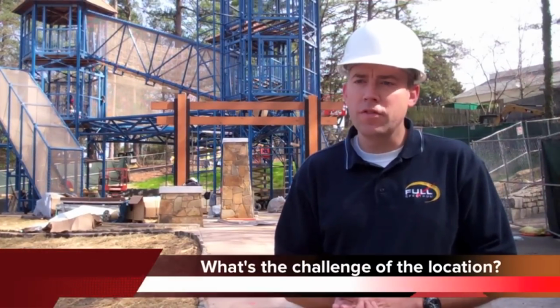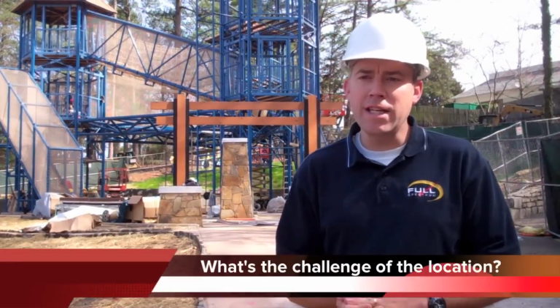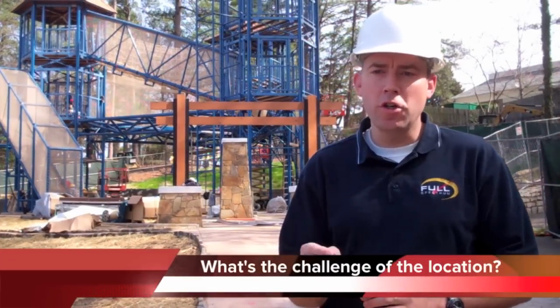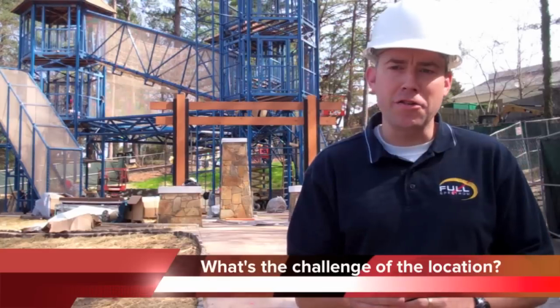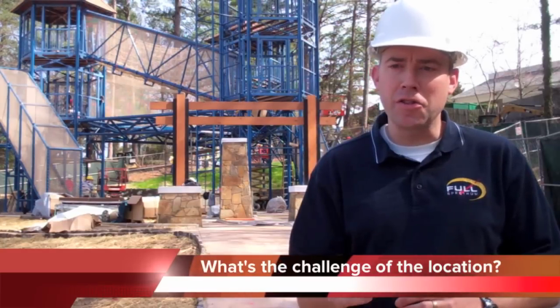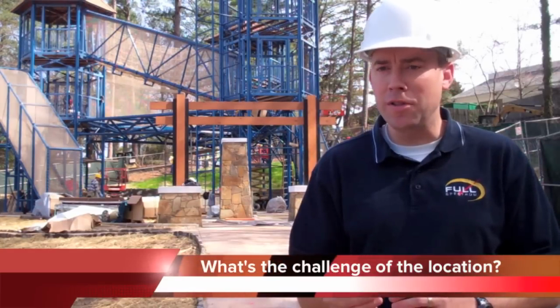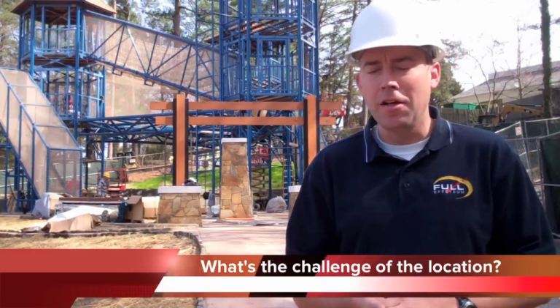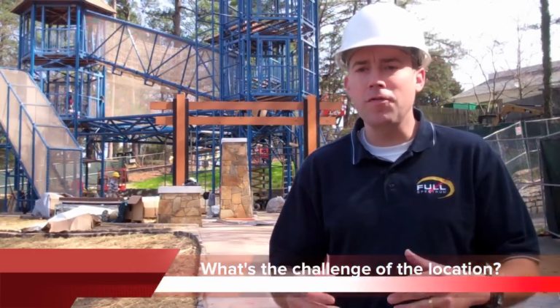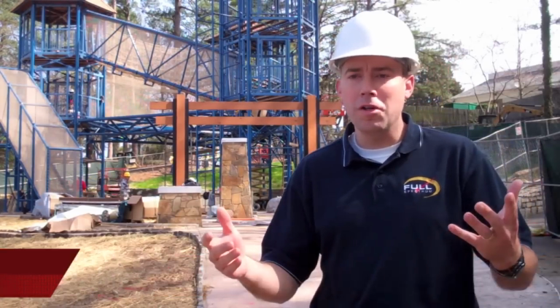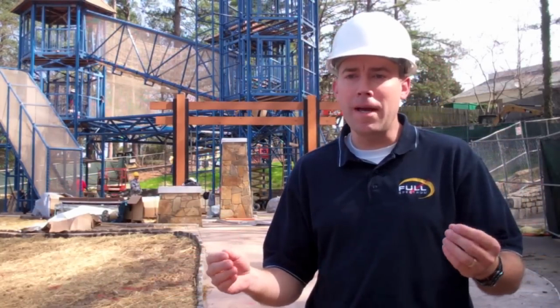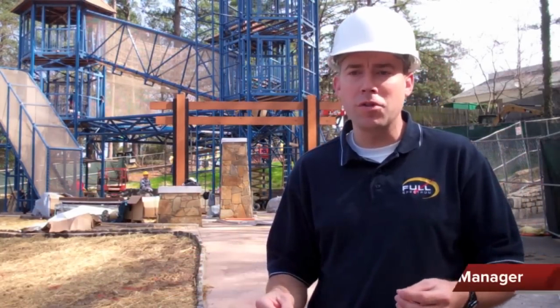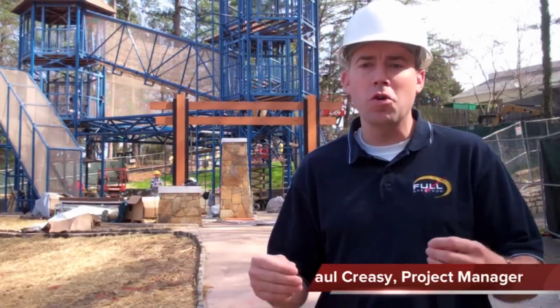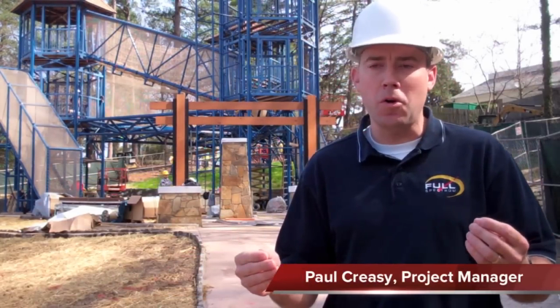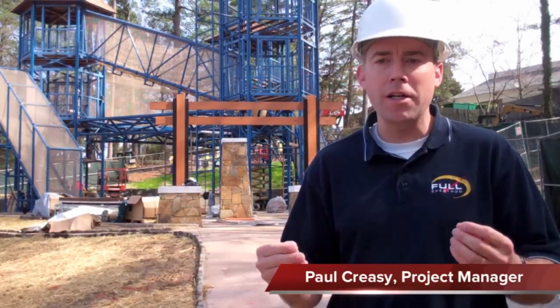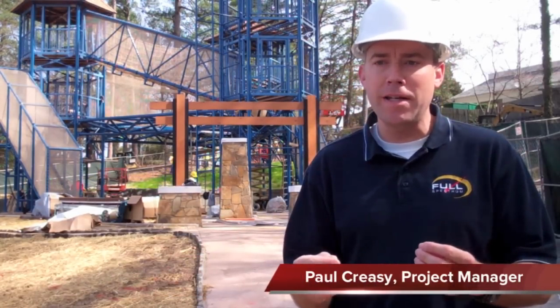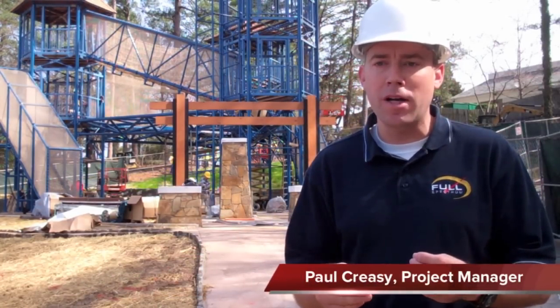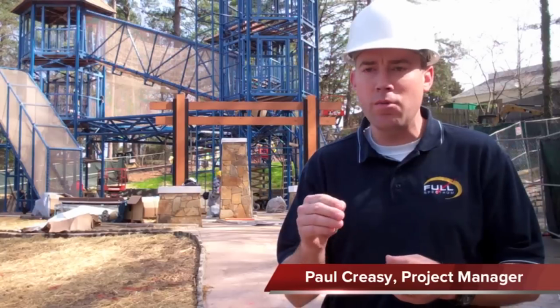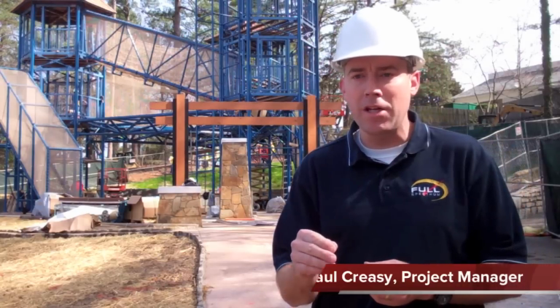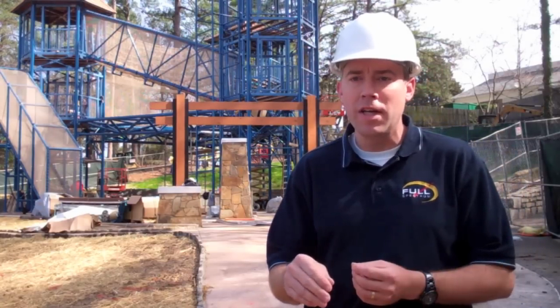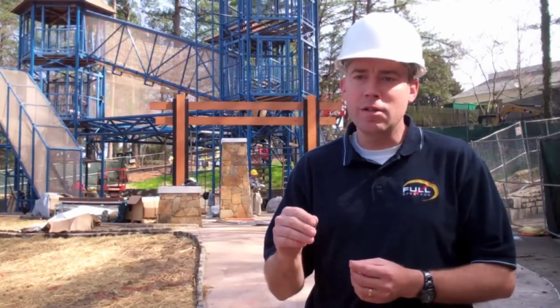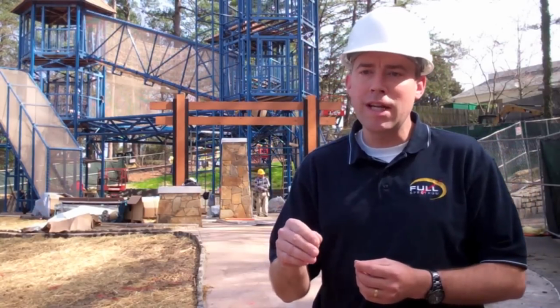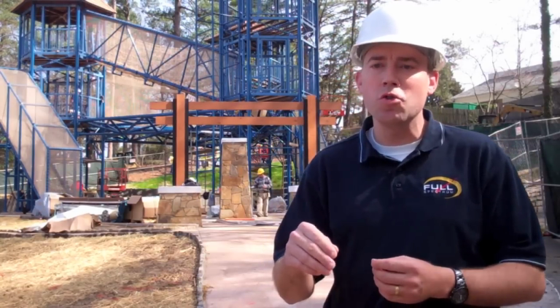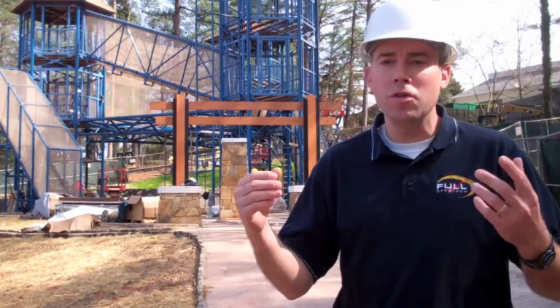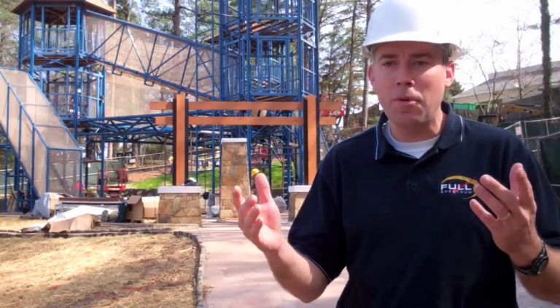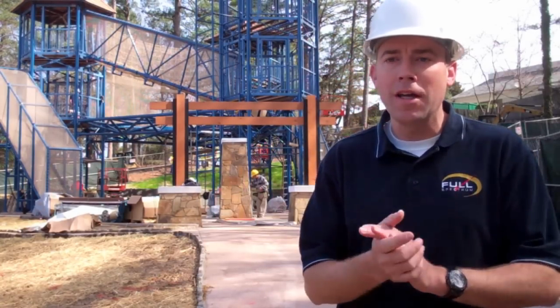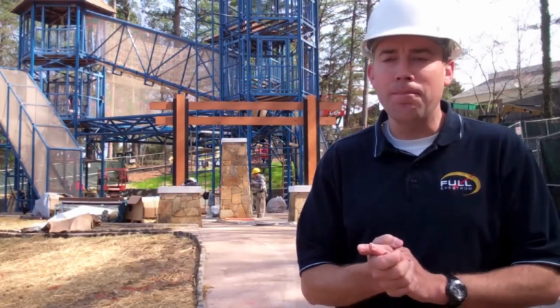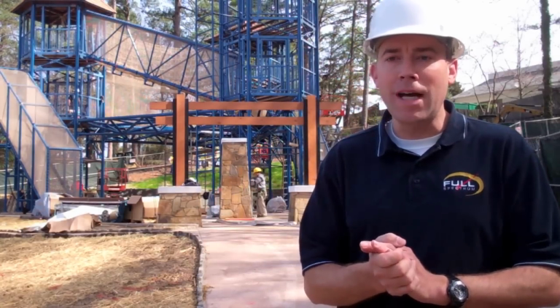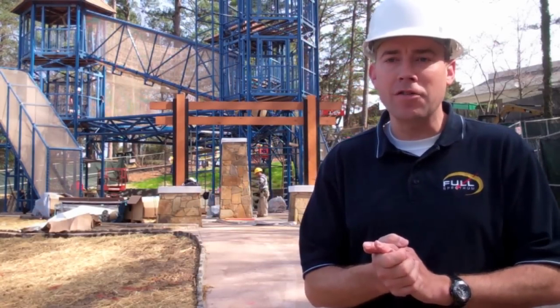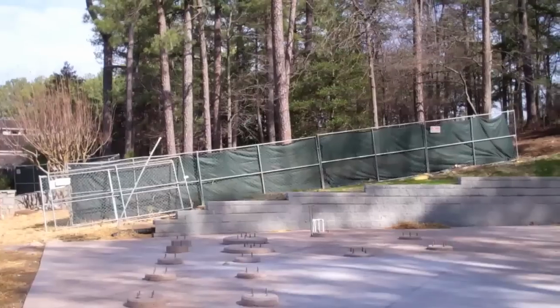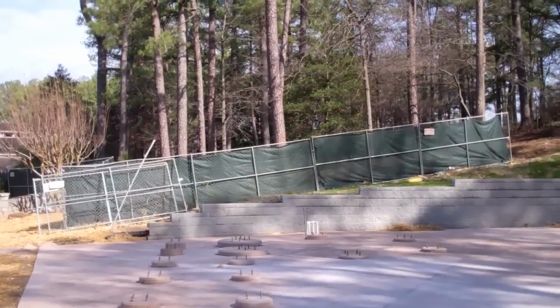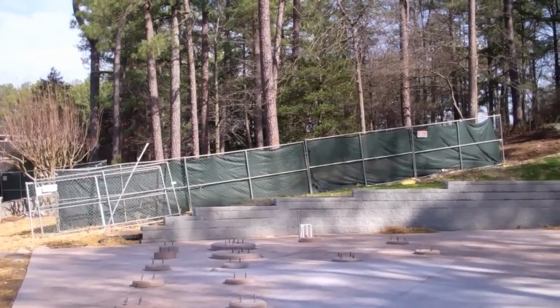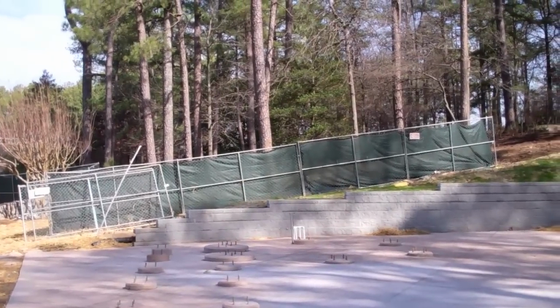The location we chose for Geyser Towers is incredibly unique. We're at Stone Mountain Park, which is a gorgeous park with a lot of green space. One thing we wanted to make sure of is that we were staying true to the state park and building Geyser Towers in a way that preserves the natural environment.